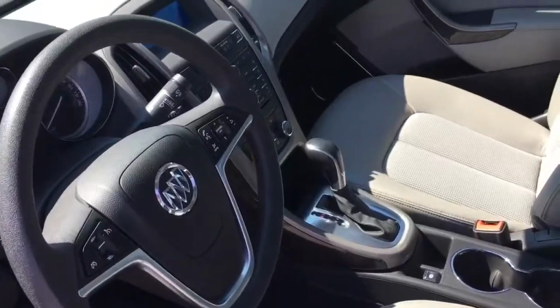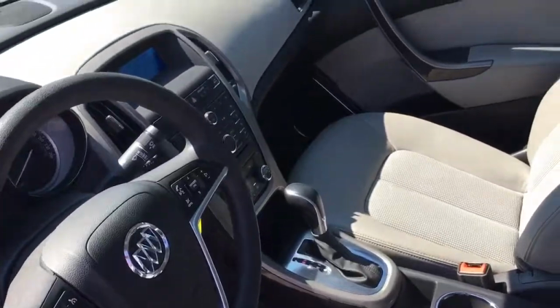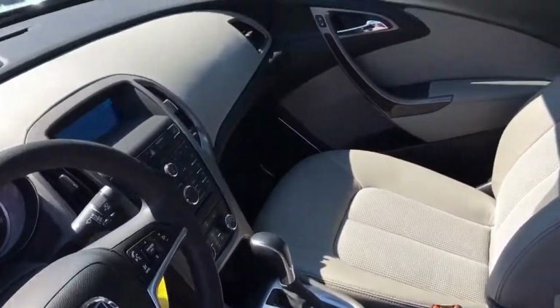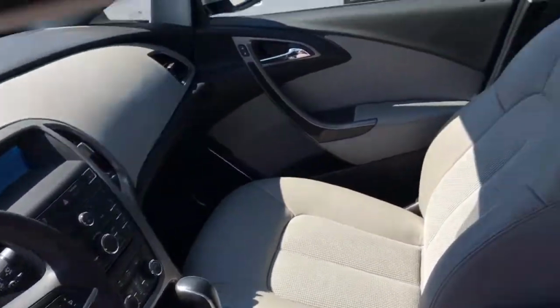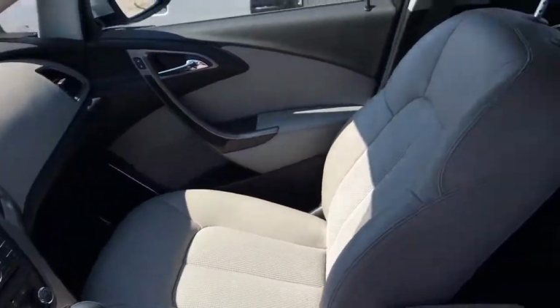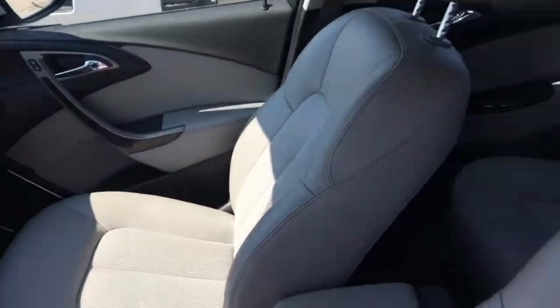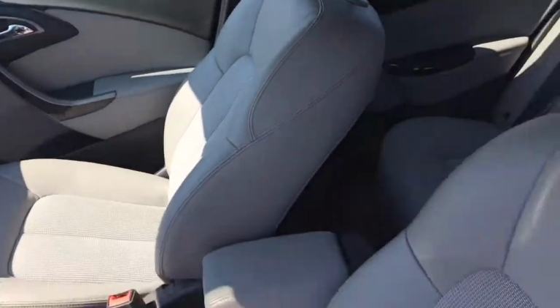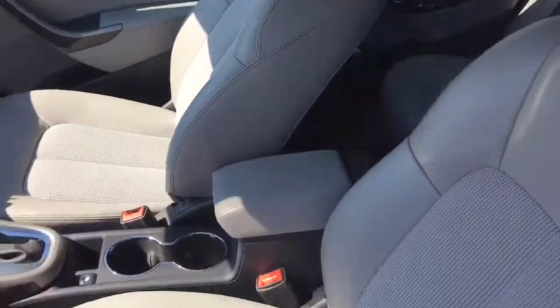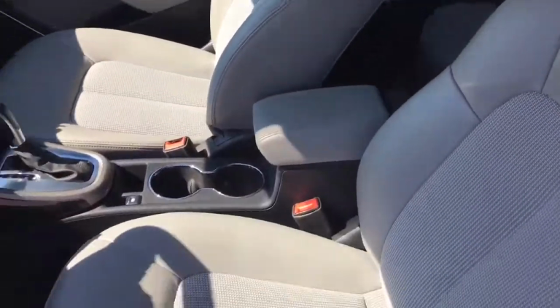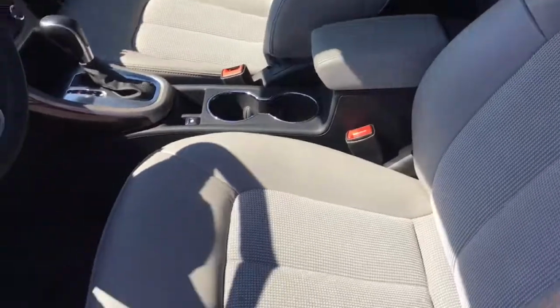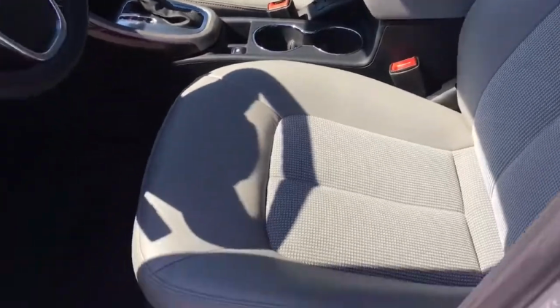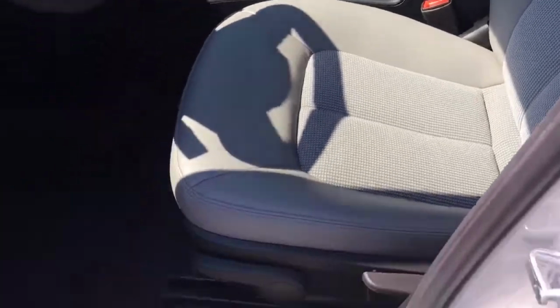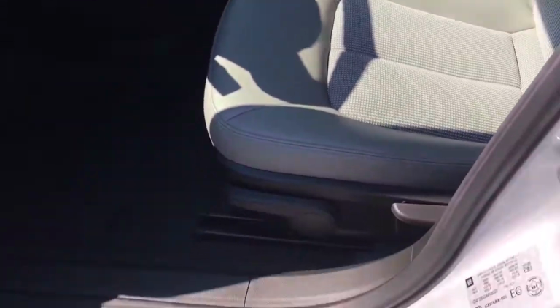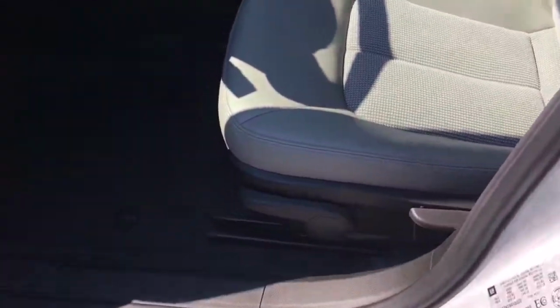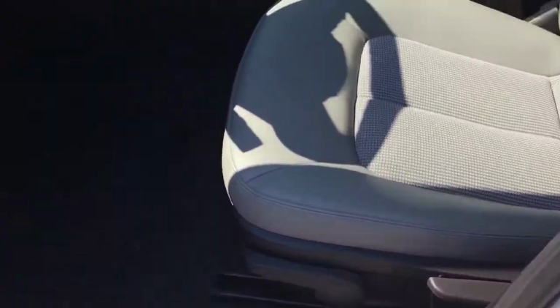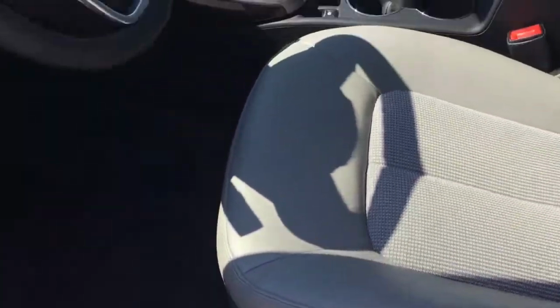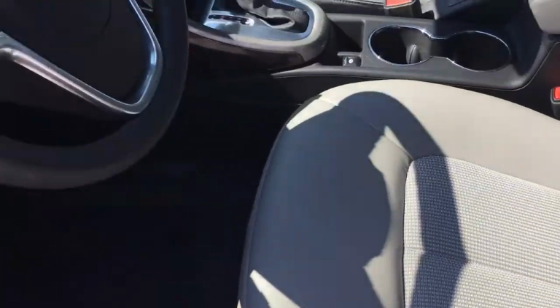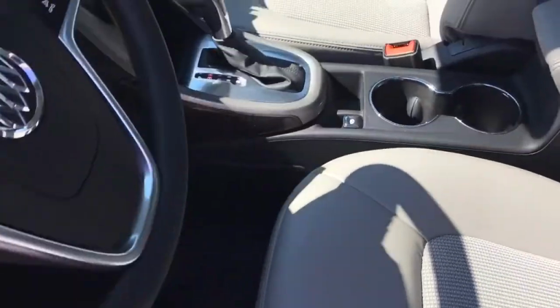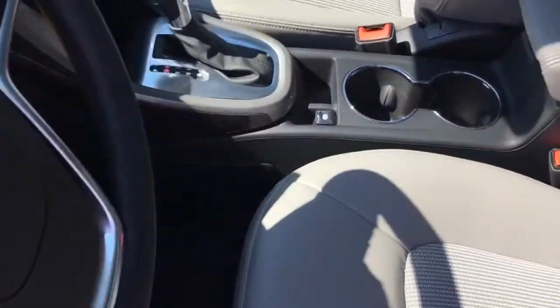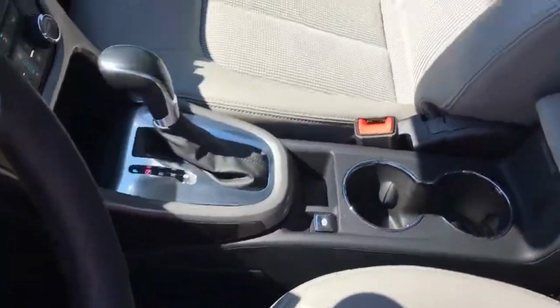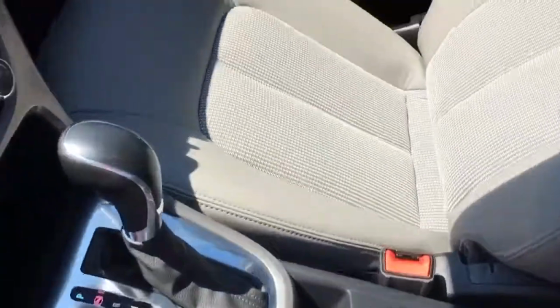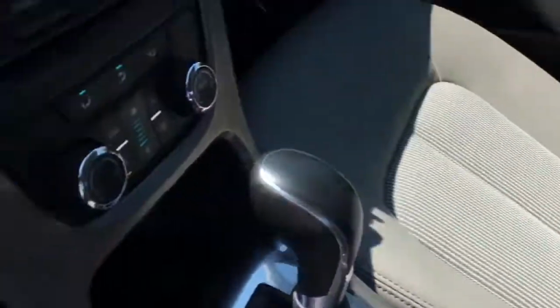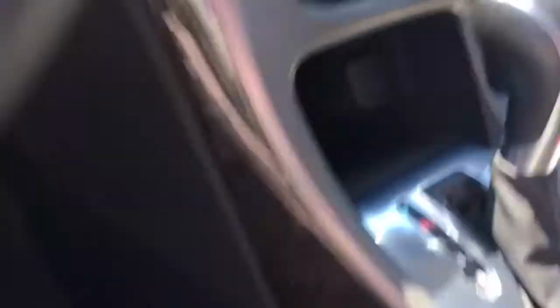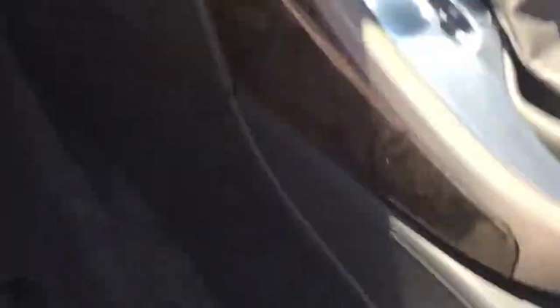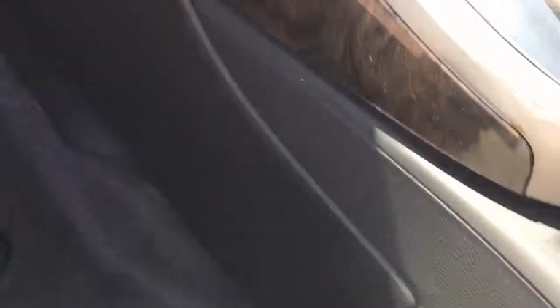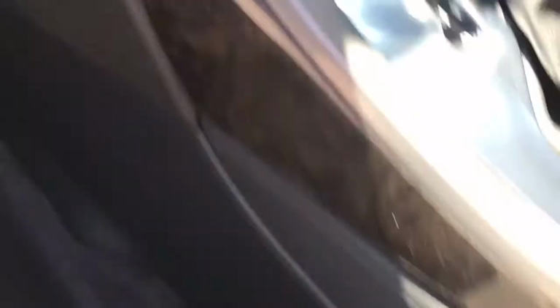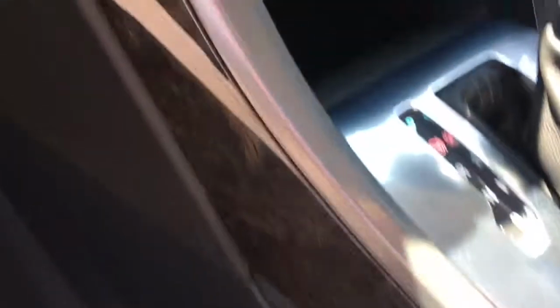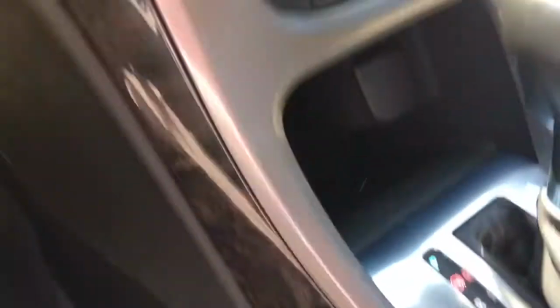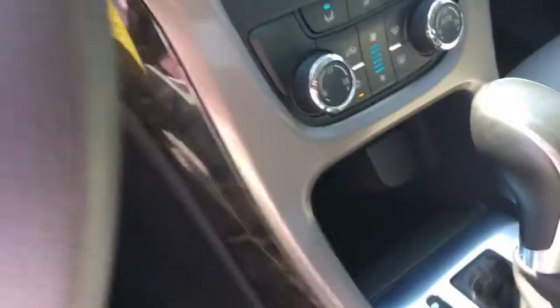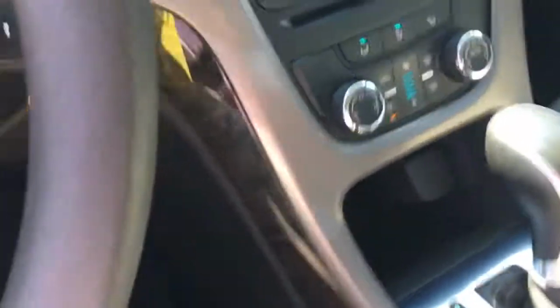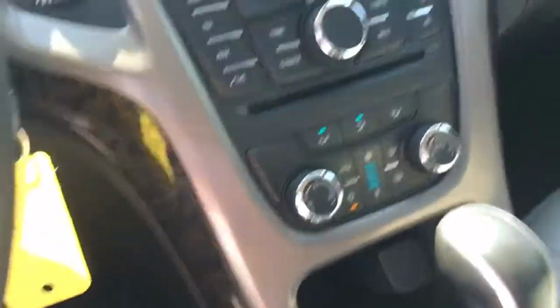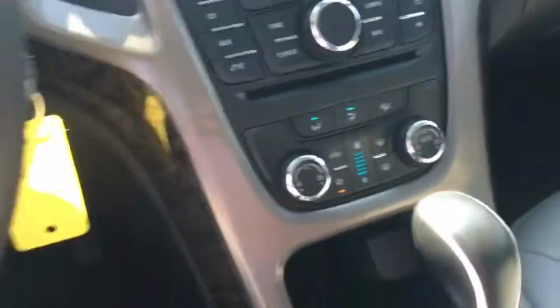Here's an overview of the interior. We have this nice combination between grey and black, and trim all throughout — it looks very, very sharp.